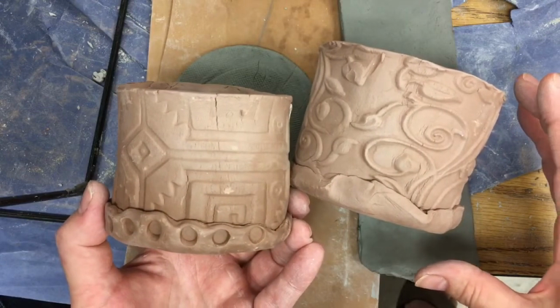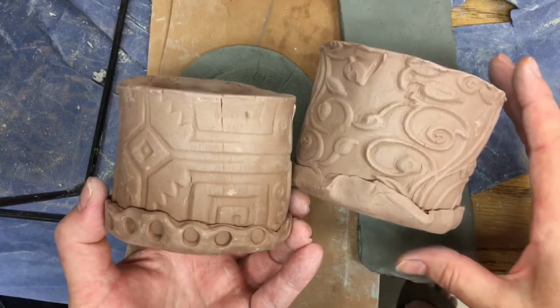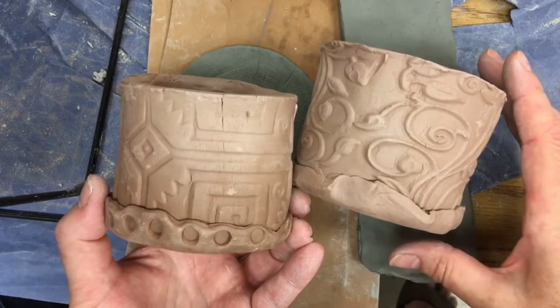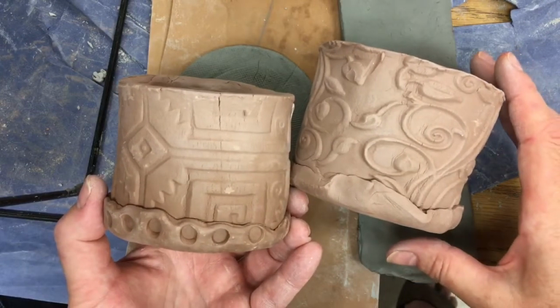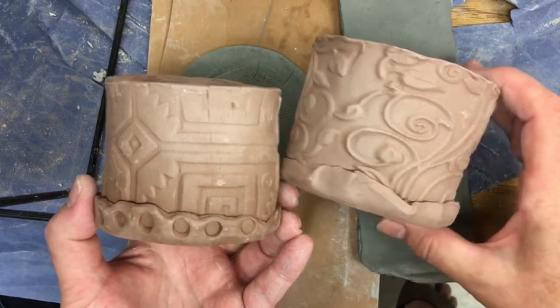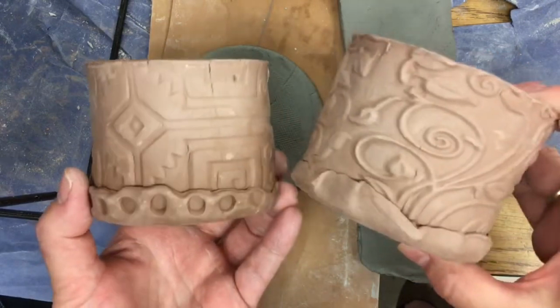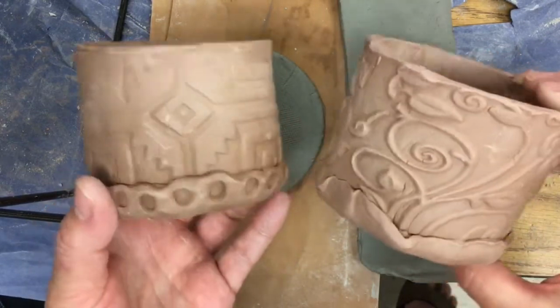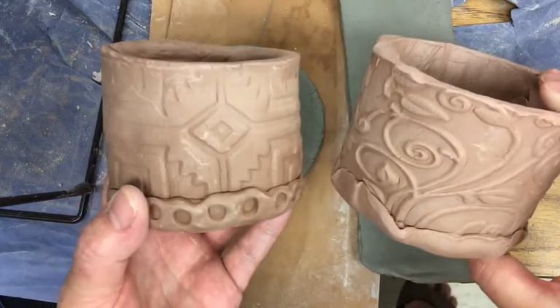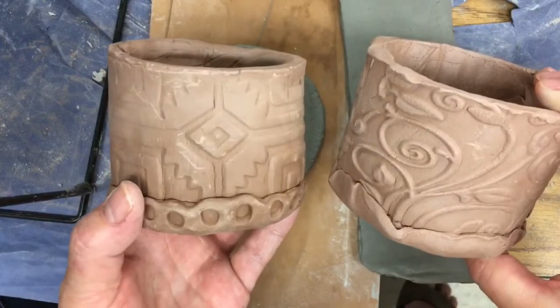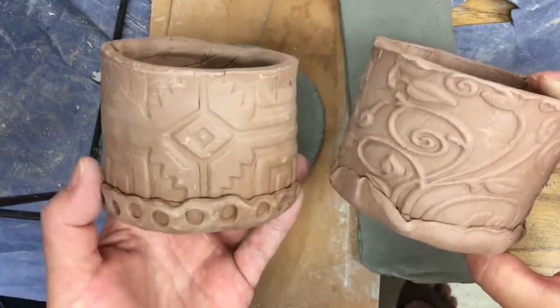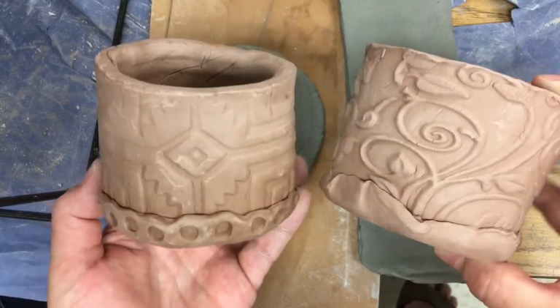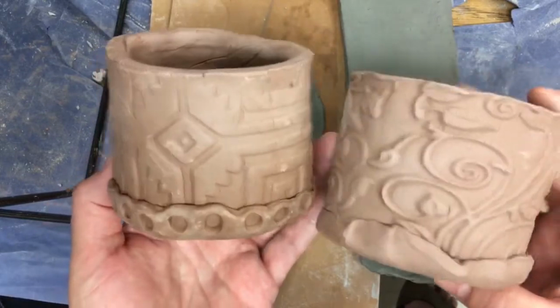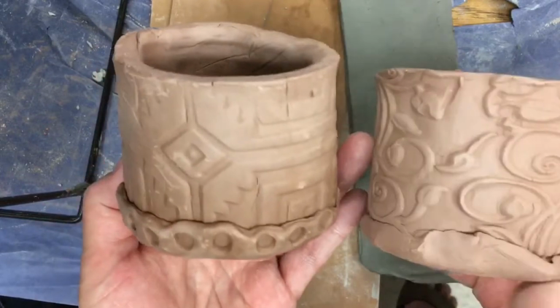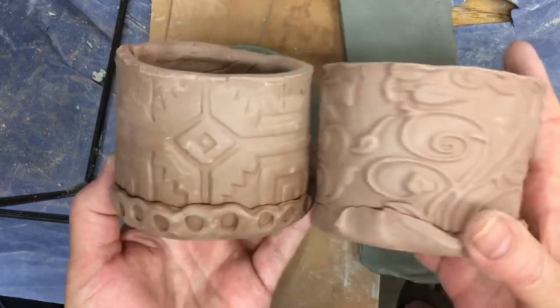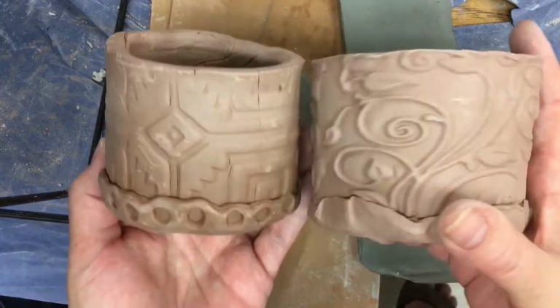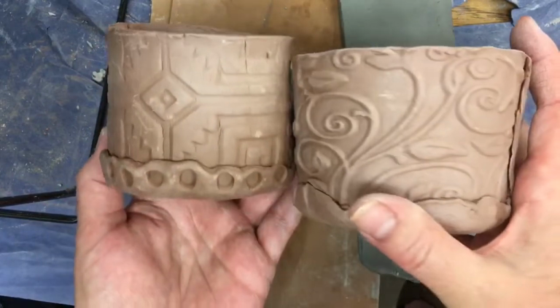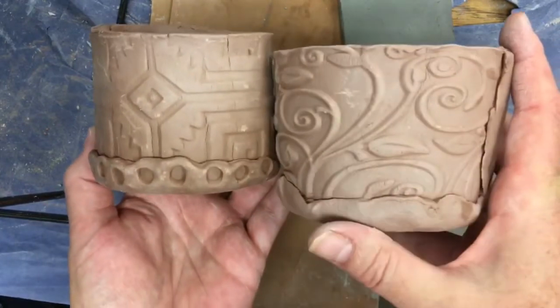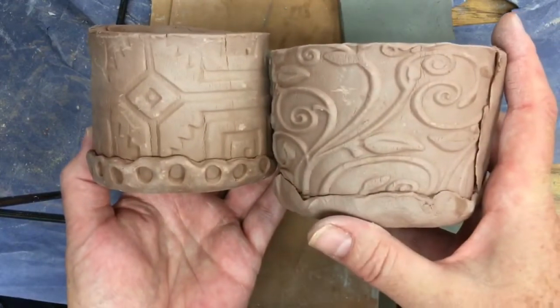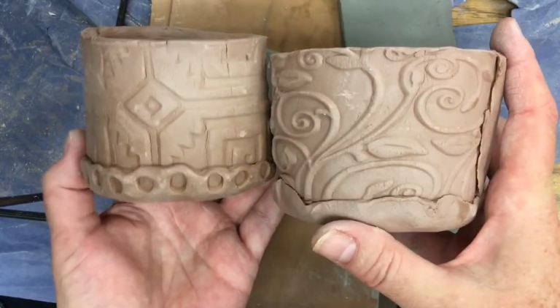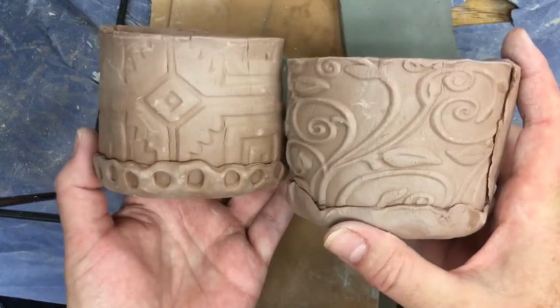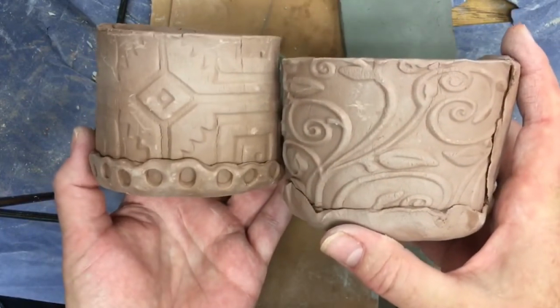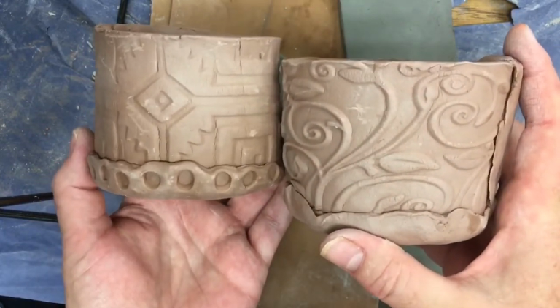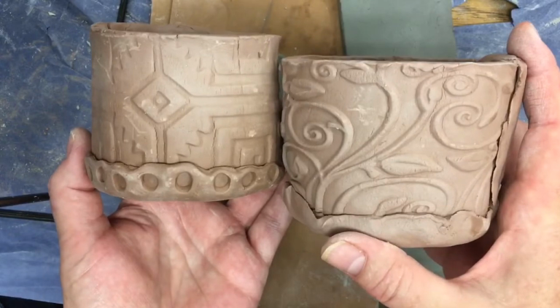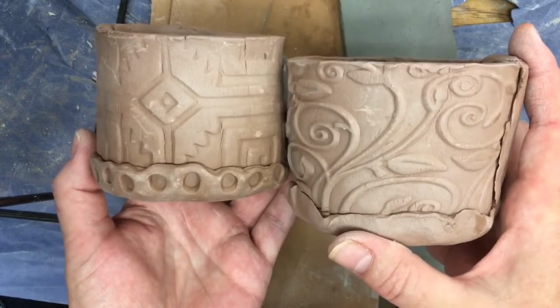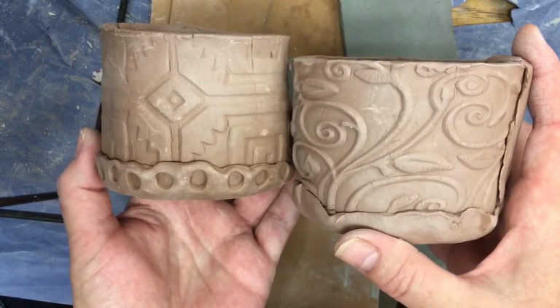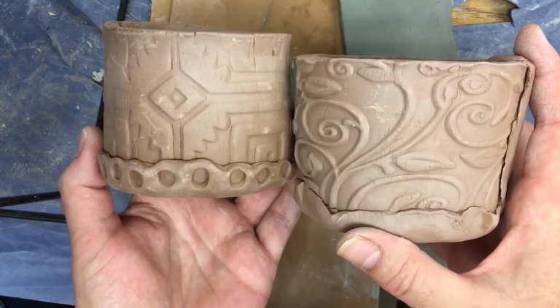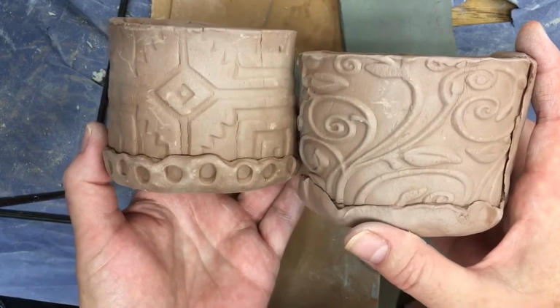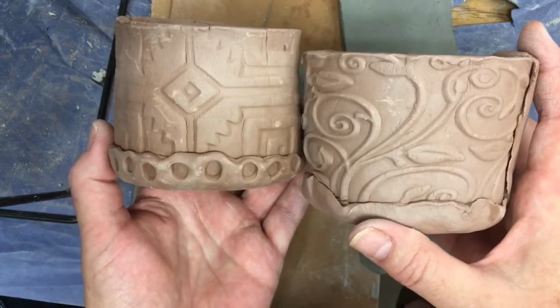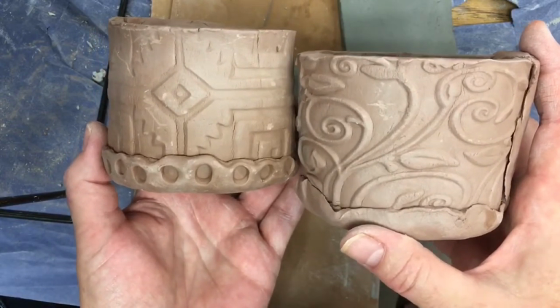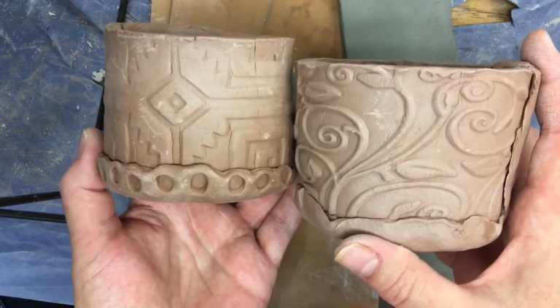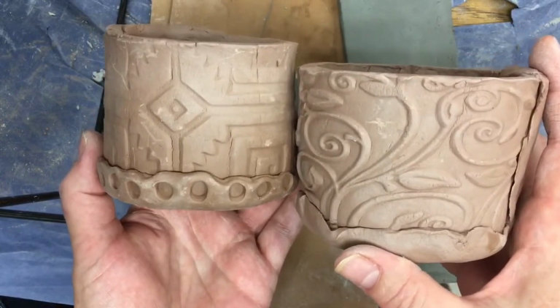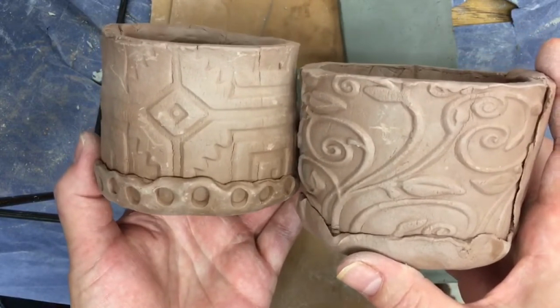Welcome to the Art Lady Channel. Today I am going to be making with you some simple flower pots, and this is perfect for seven and eight year olds — beginning clay students.